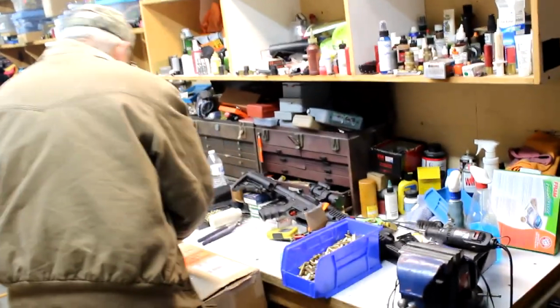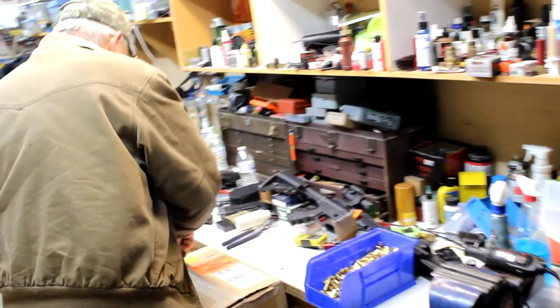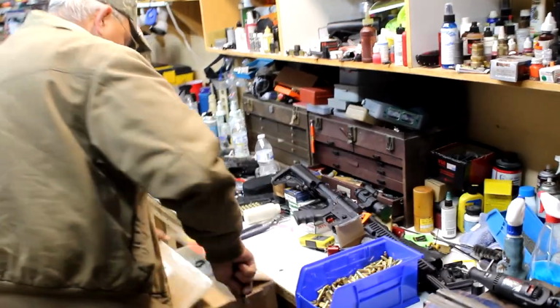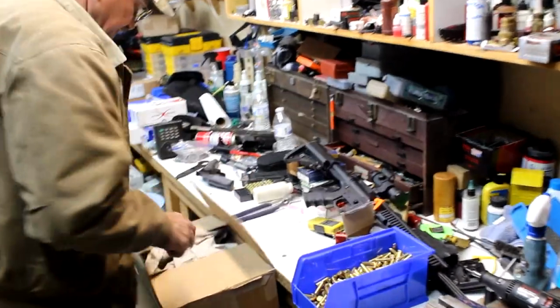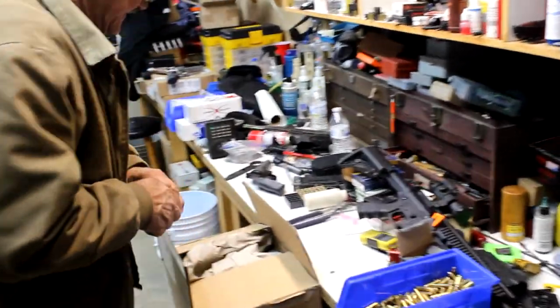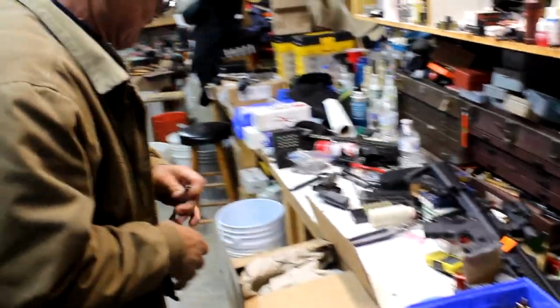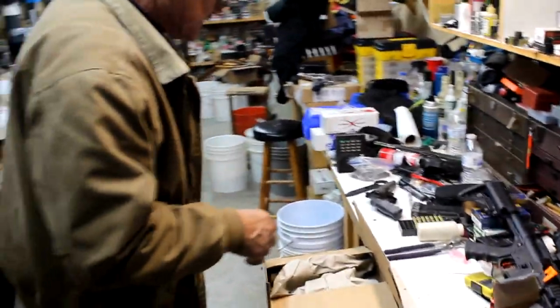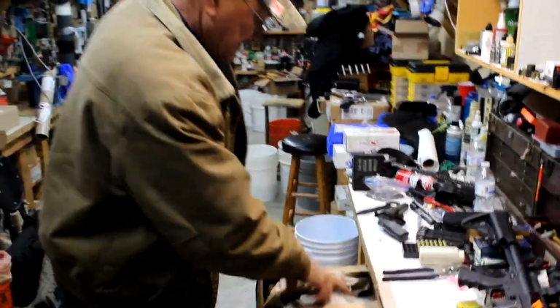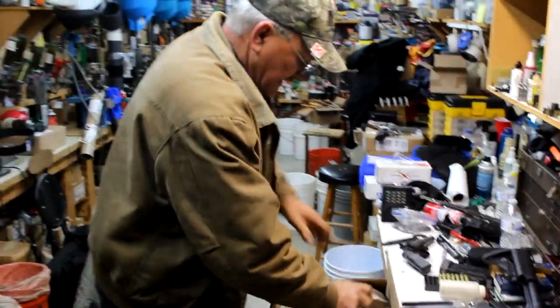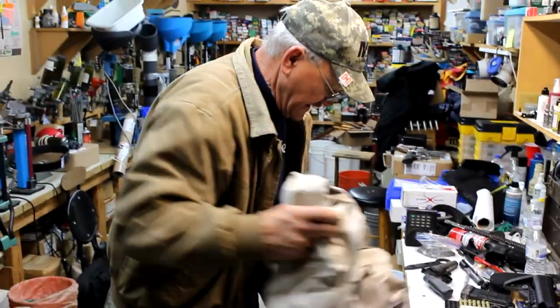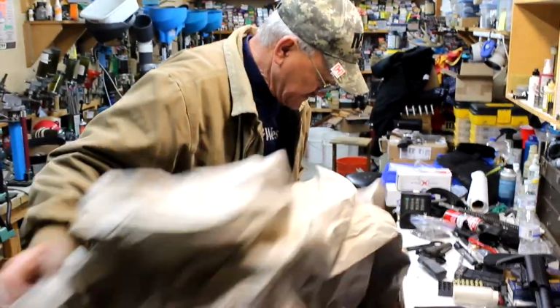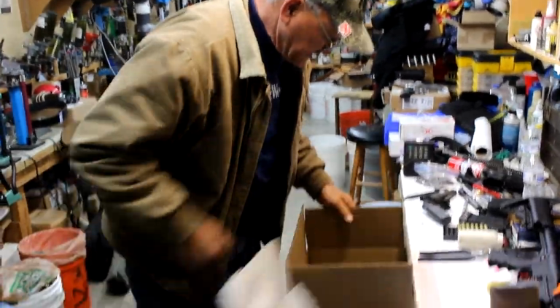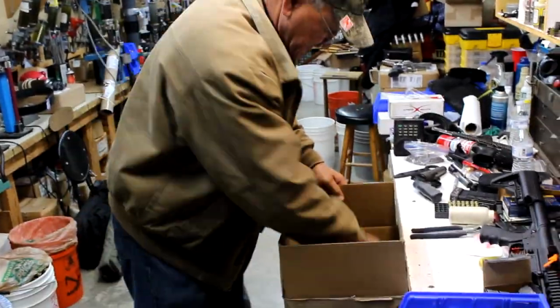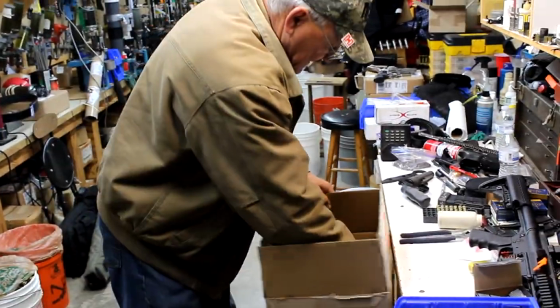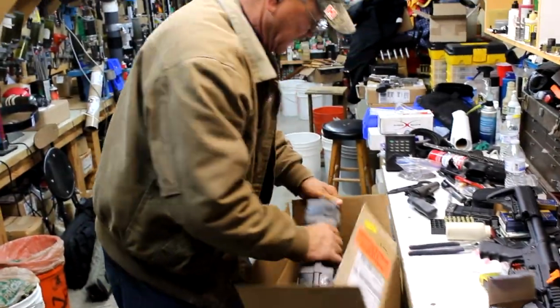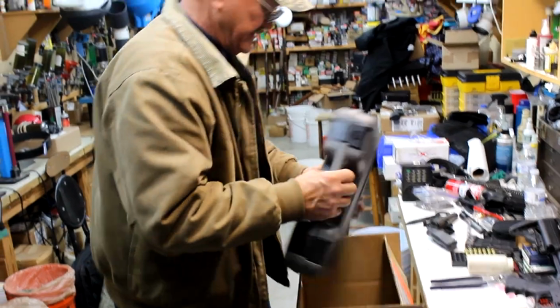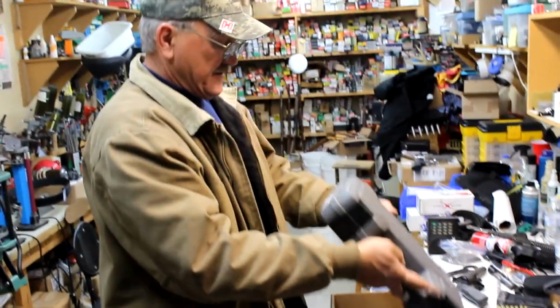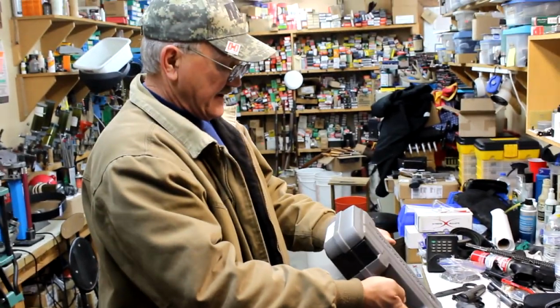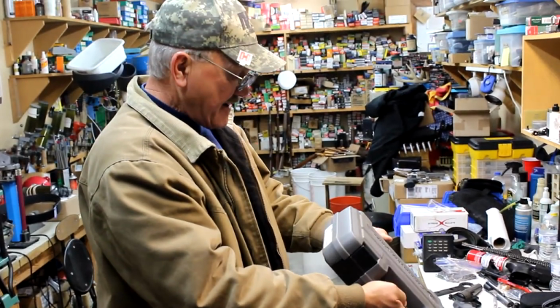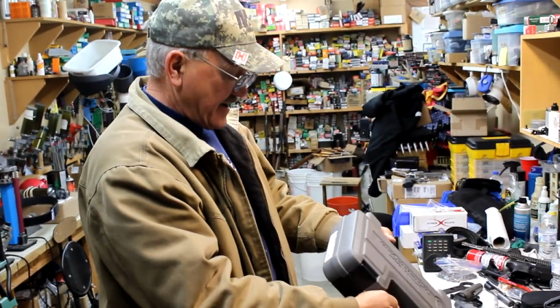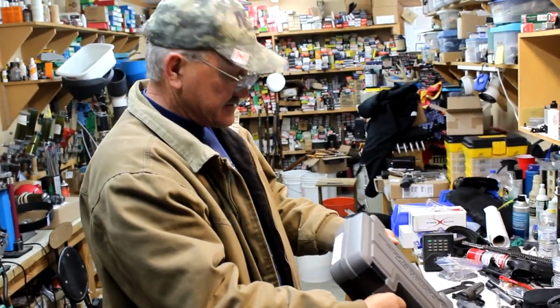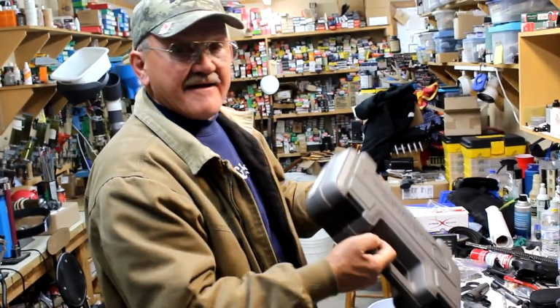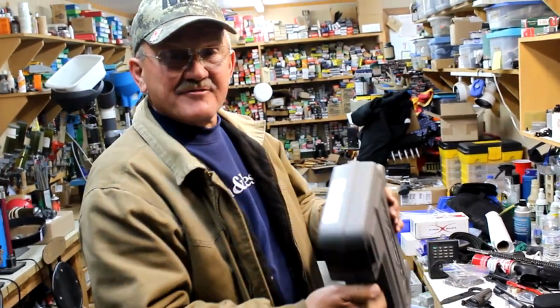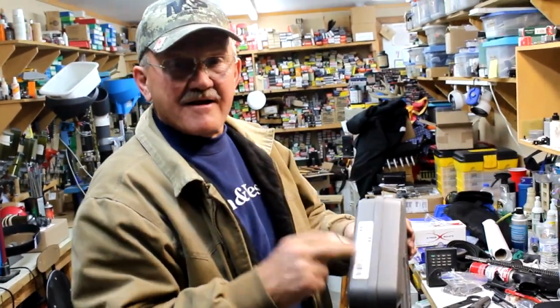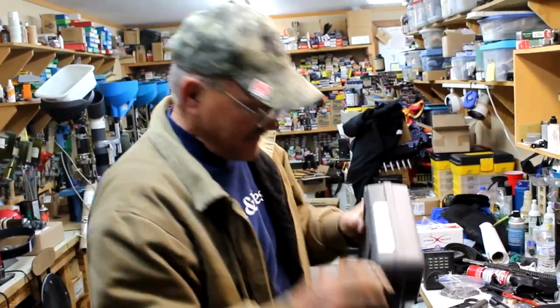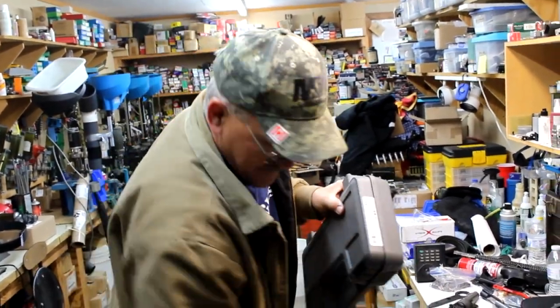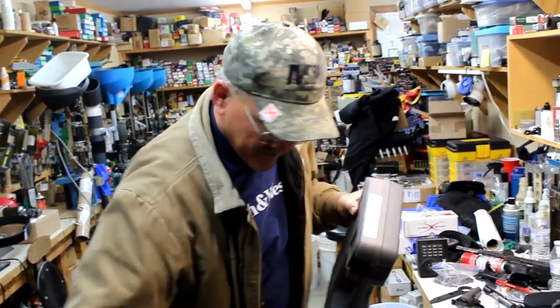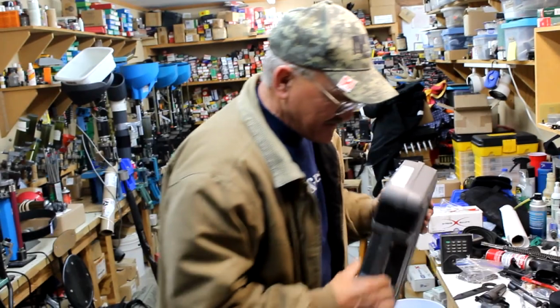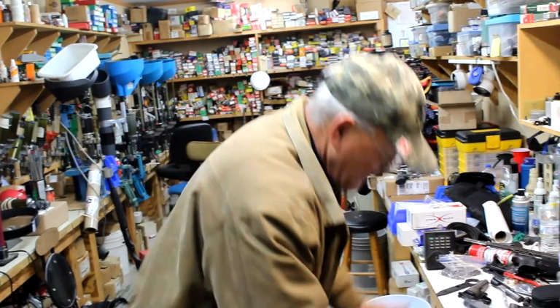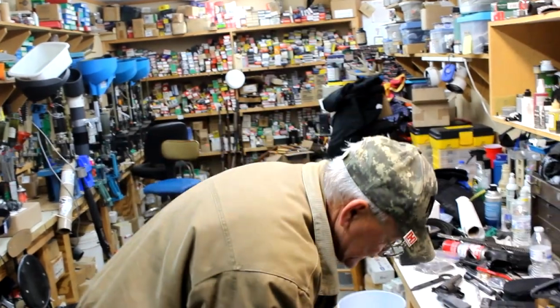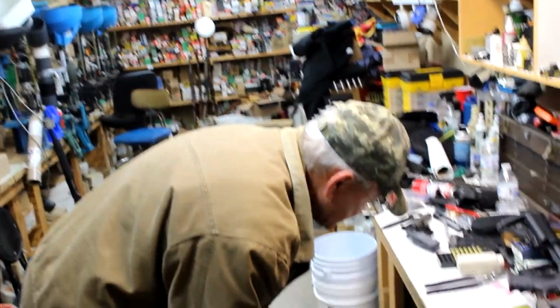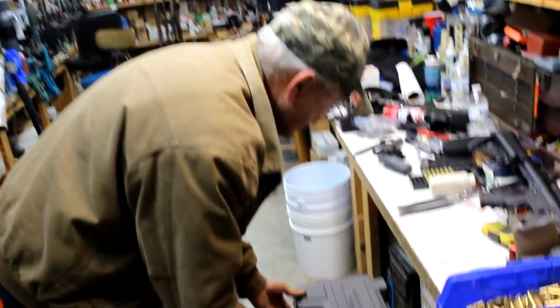Everybody had a chance to handle it at the range. Let's see what we got here. 929. There it is. We don't need this anymore. Let's take a look, see what we got.